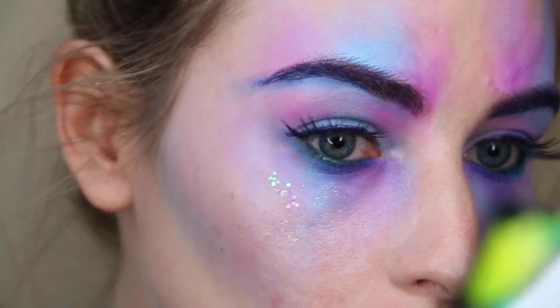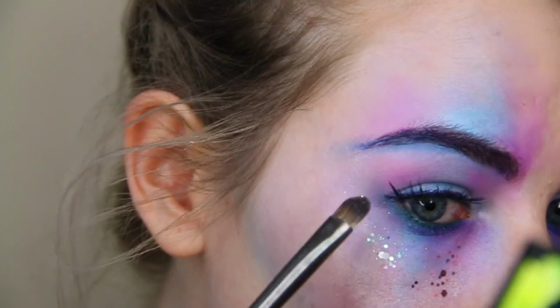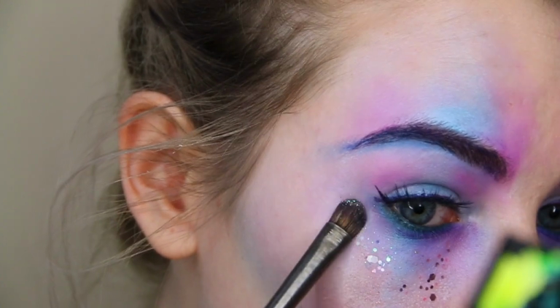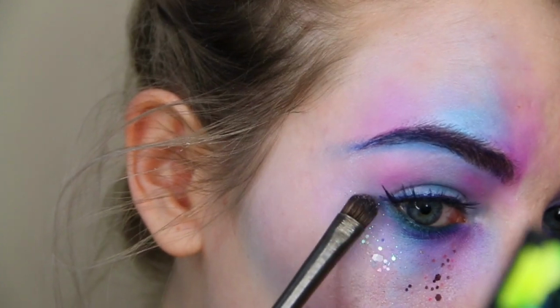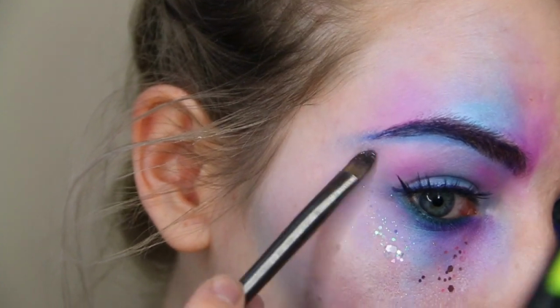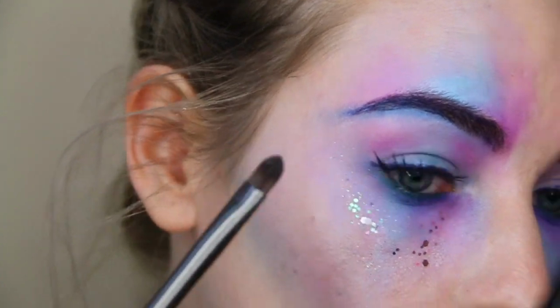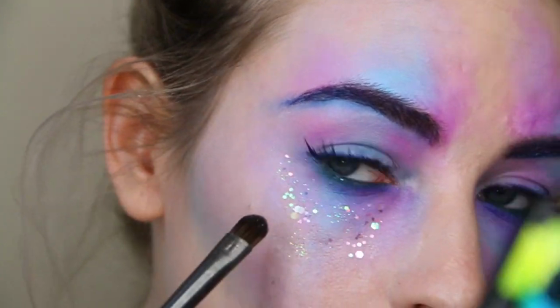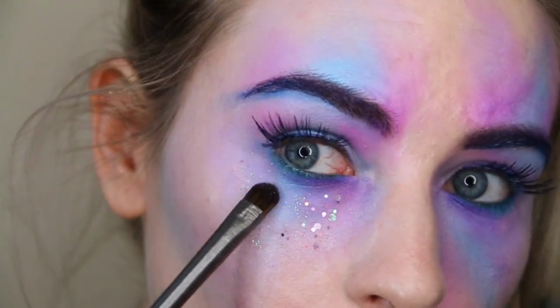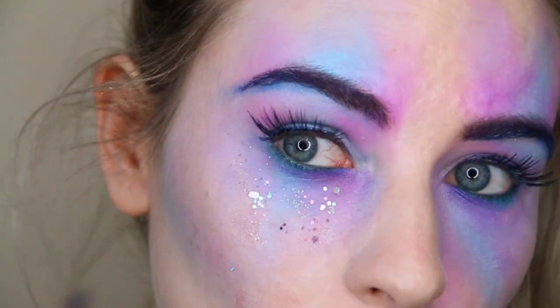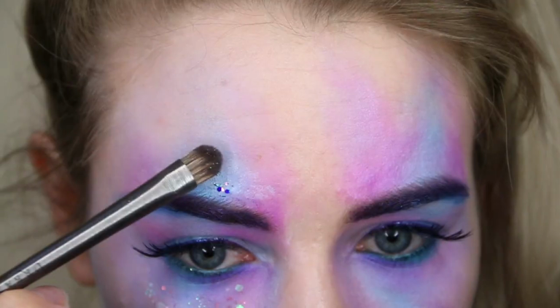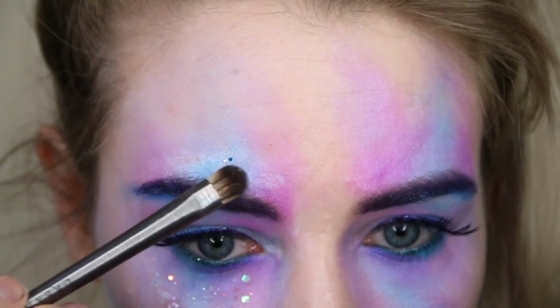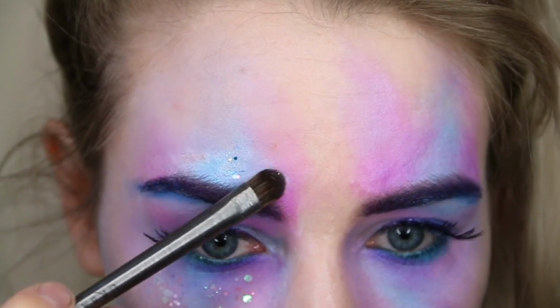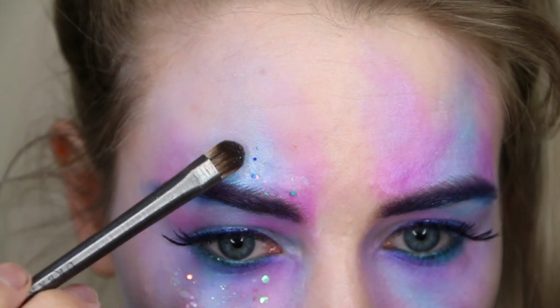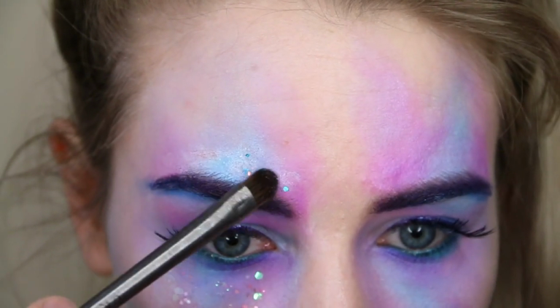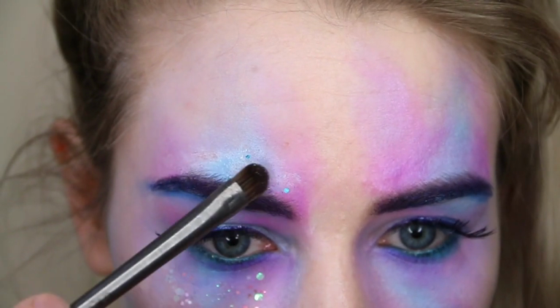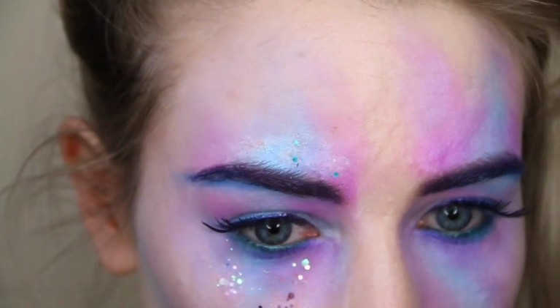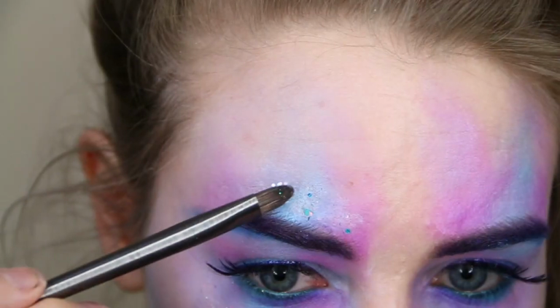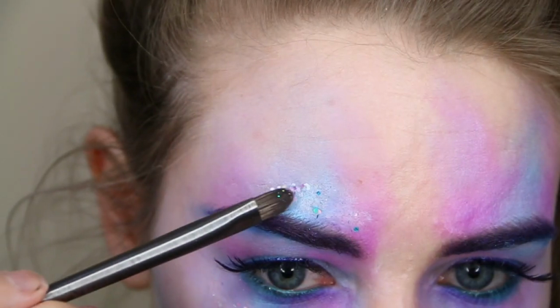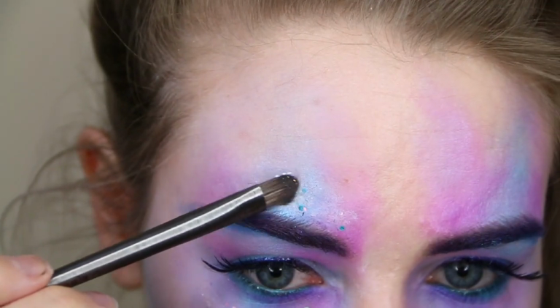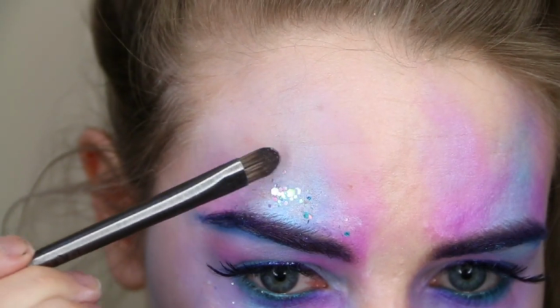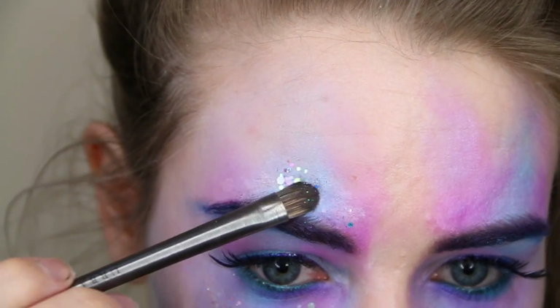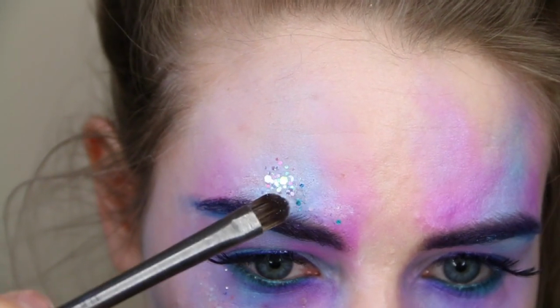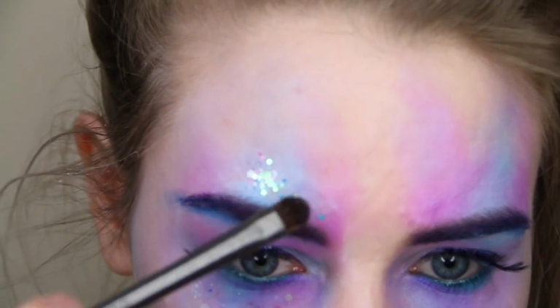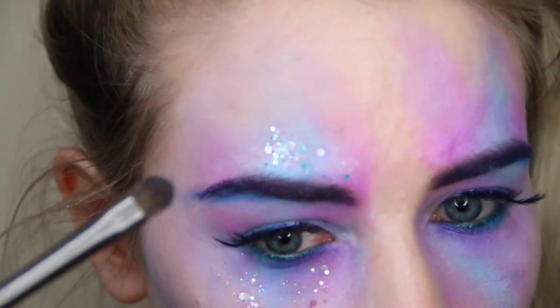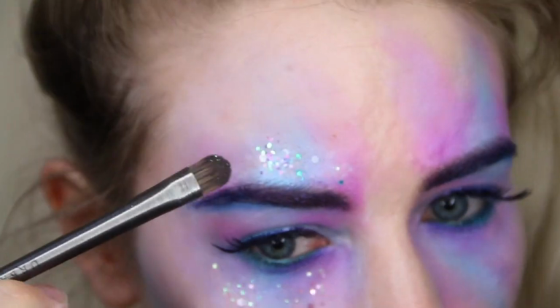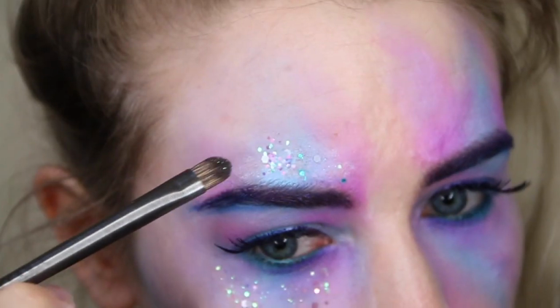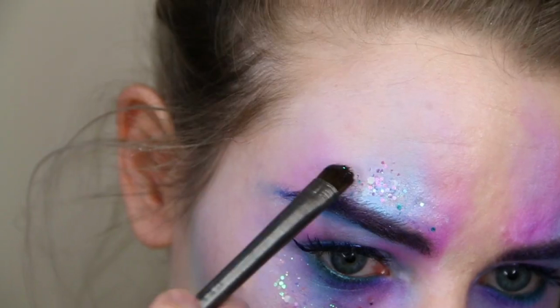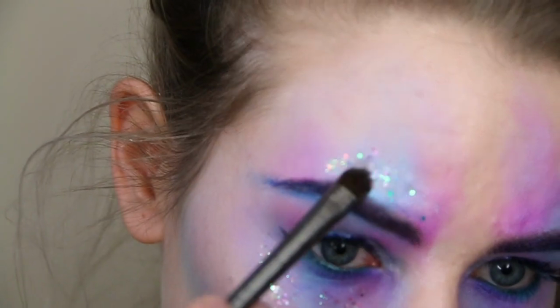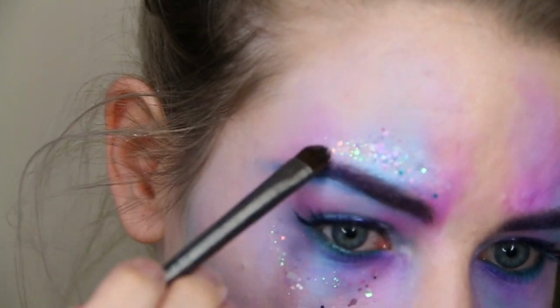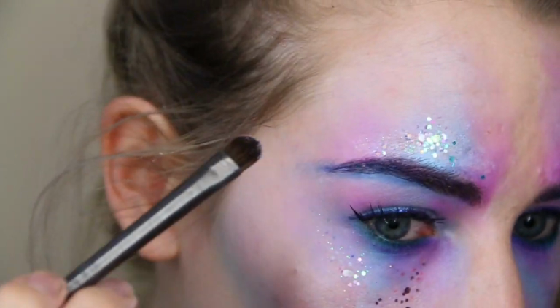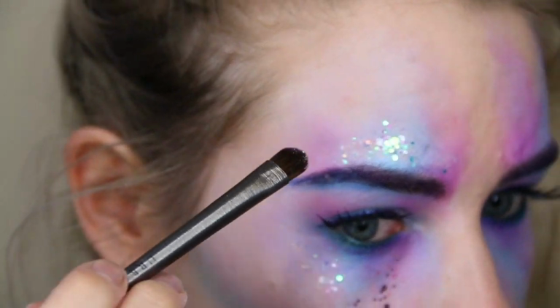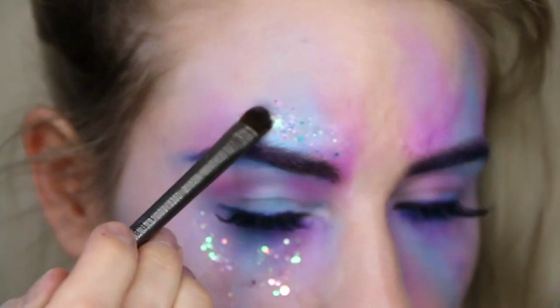I'm taking those glitters on an eyeshadow brush and applying them on top of those watercolour eyeshadows we created. You can use any glitter shades you want and just really build it up until you're happy with the intensity. Be sure to also apply them above the brow bone and on the eyelids.